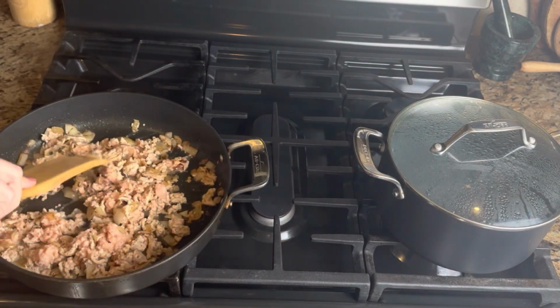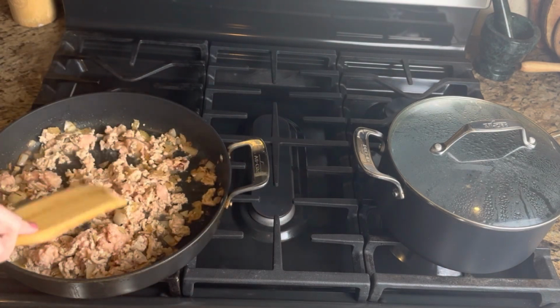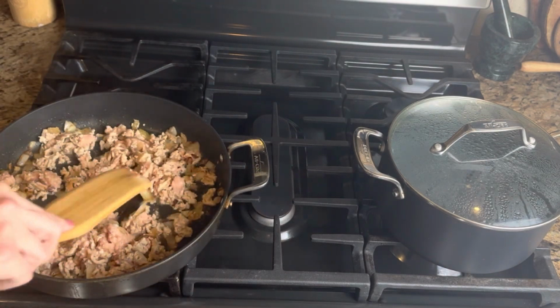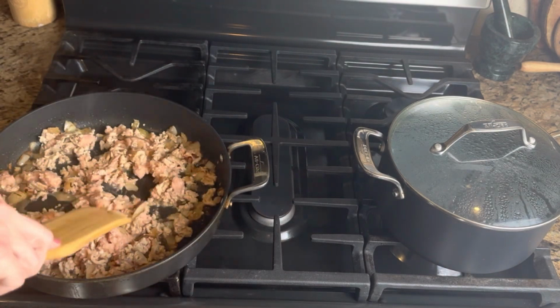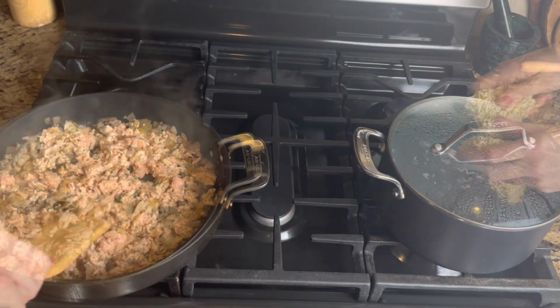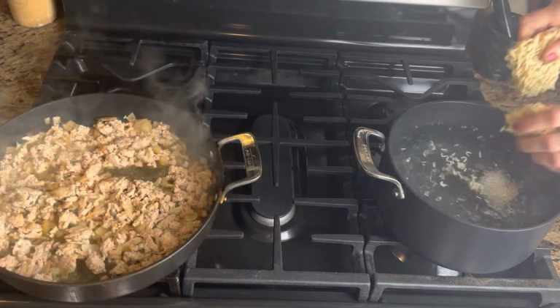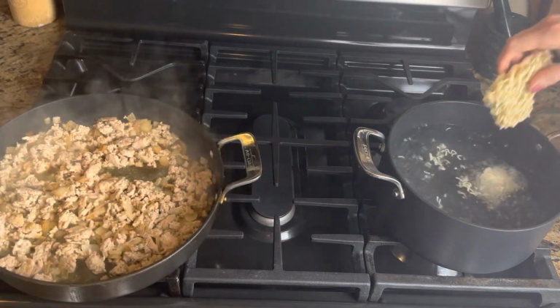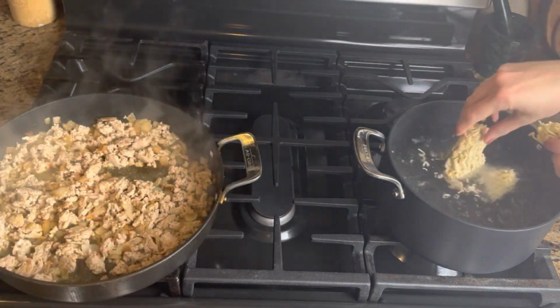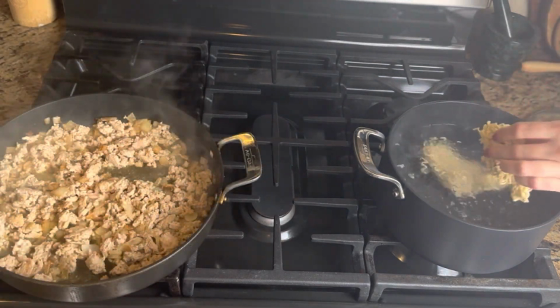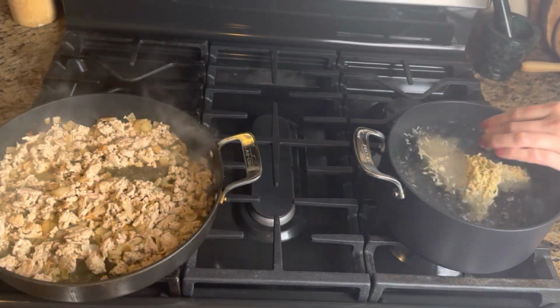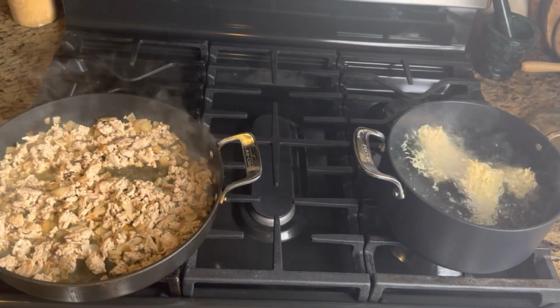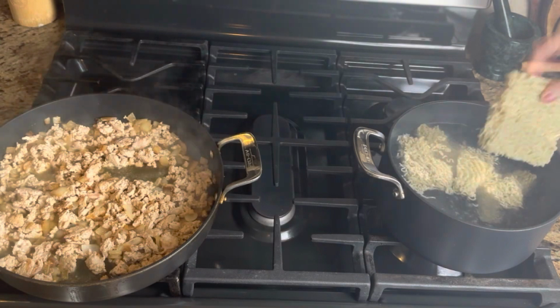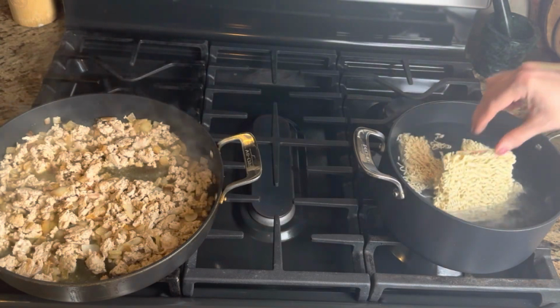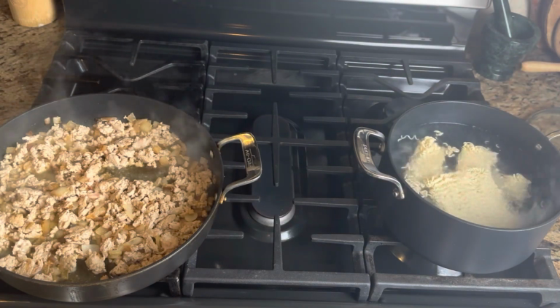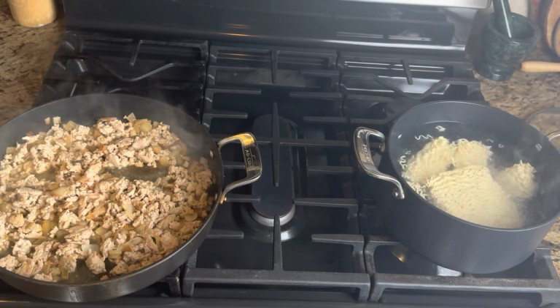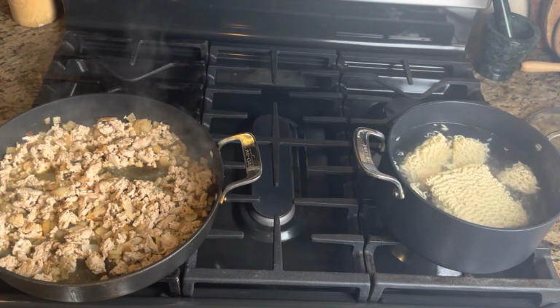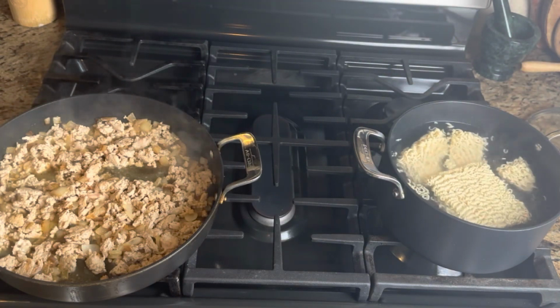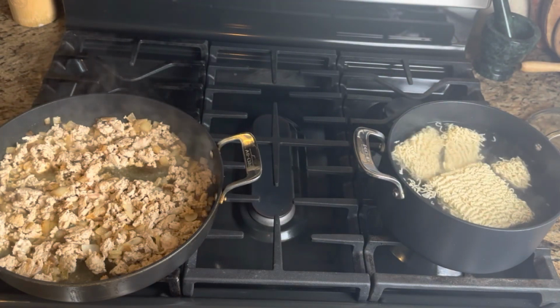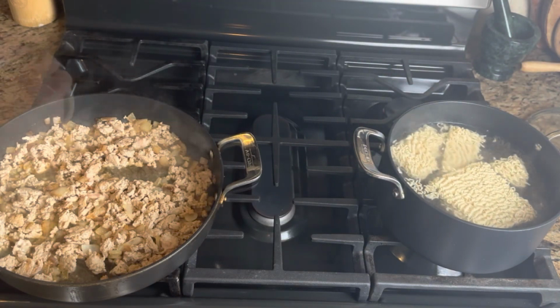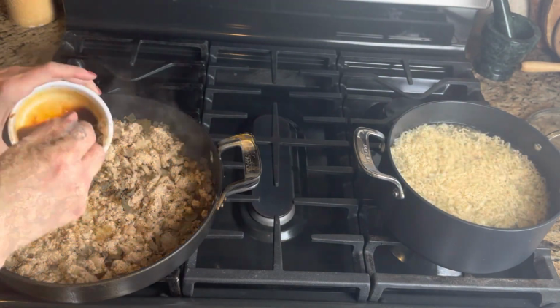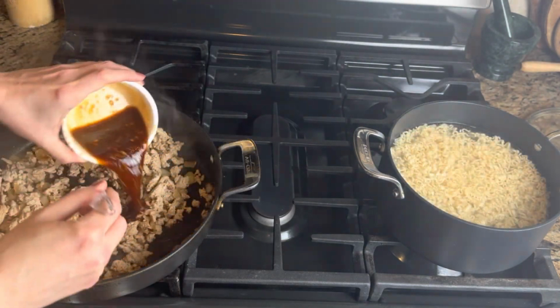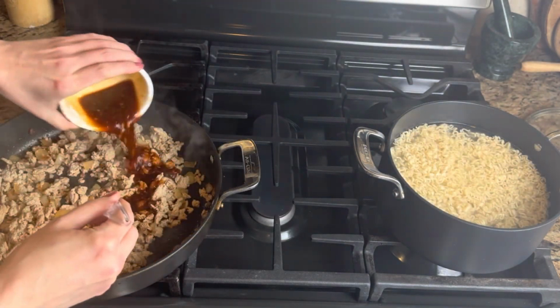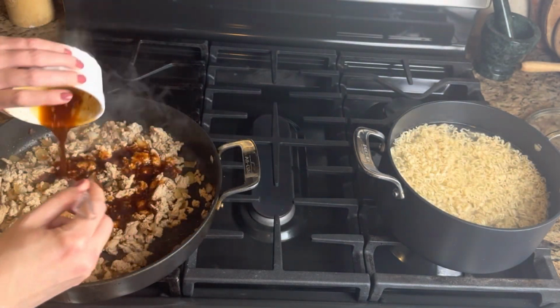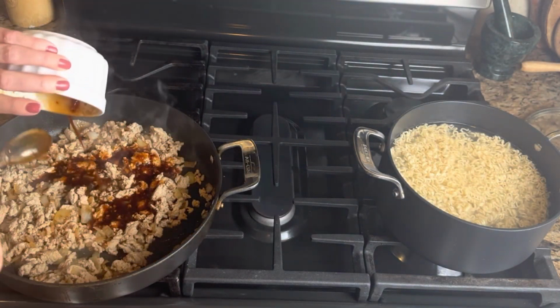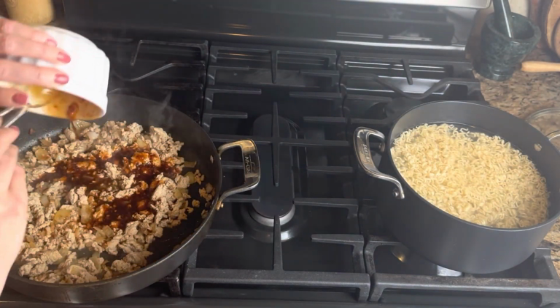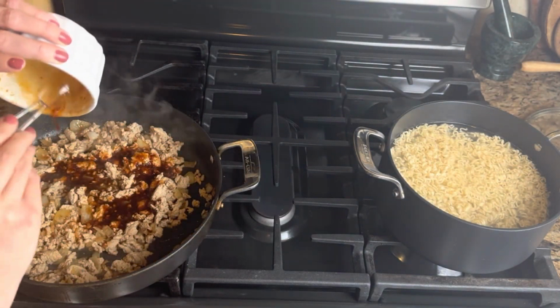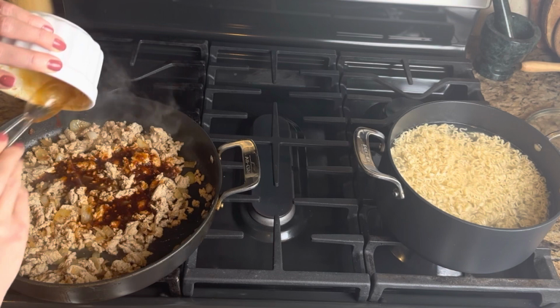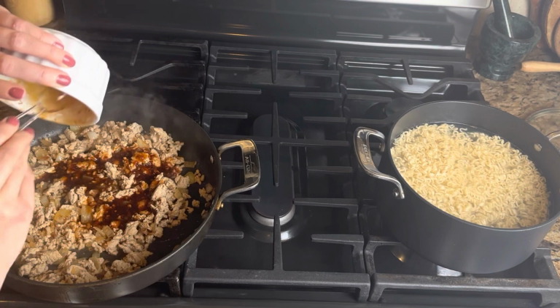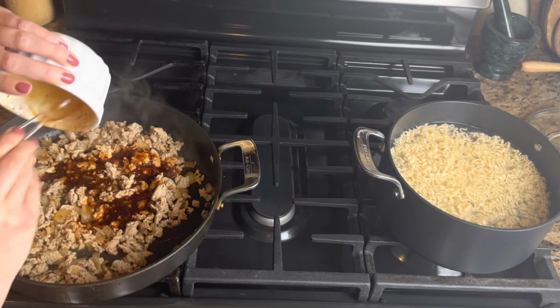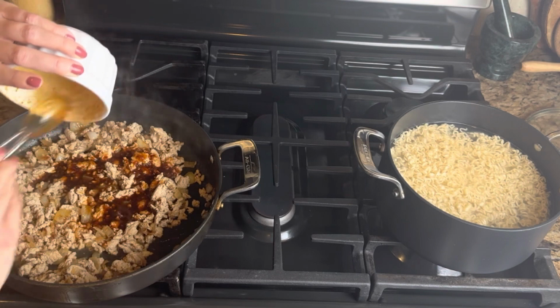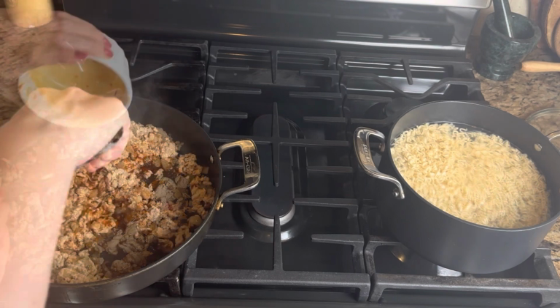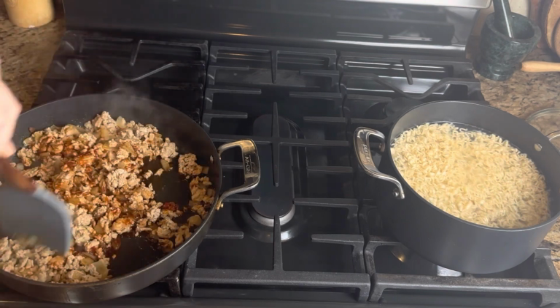While your ground chicken is browning, you will add your ramen noodles to some boiling water — two packs of ramen noodles, minus the seasoning packet that comes with it.